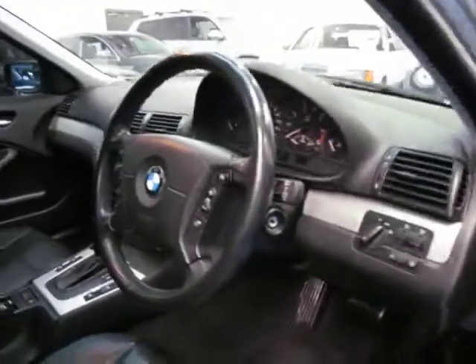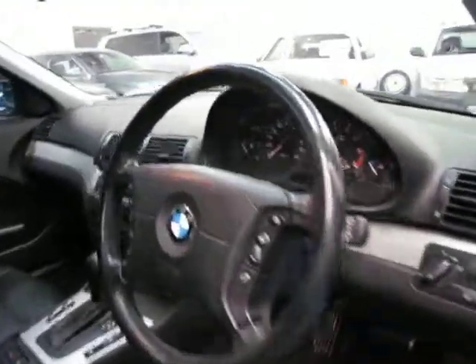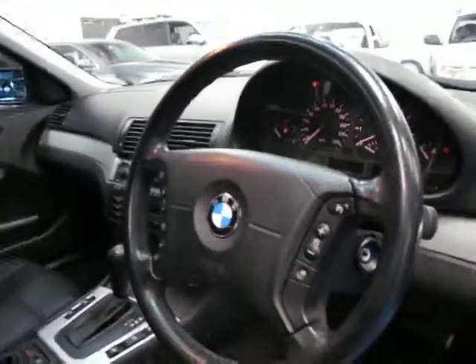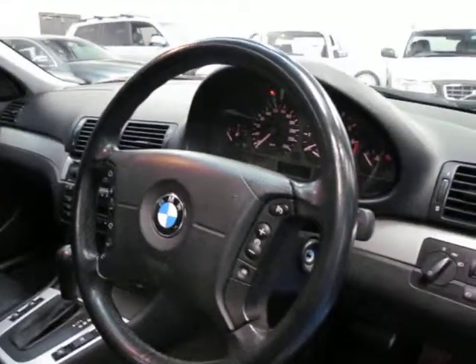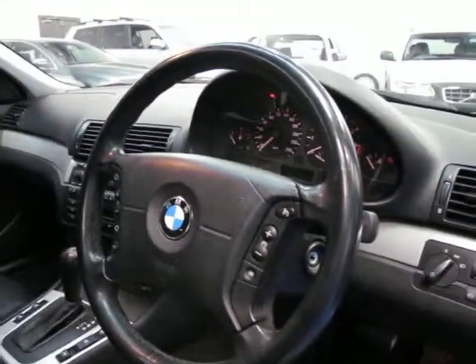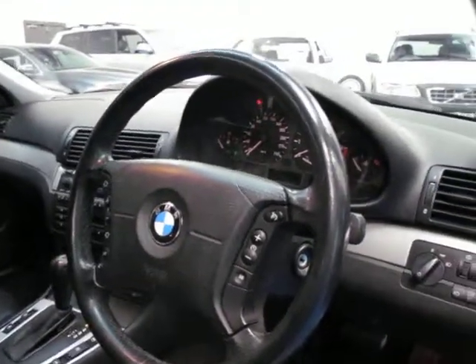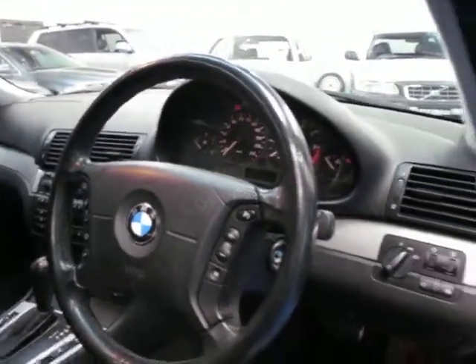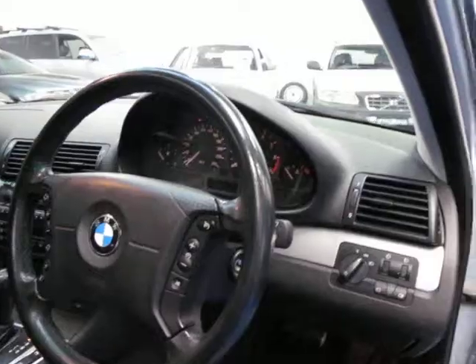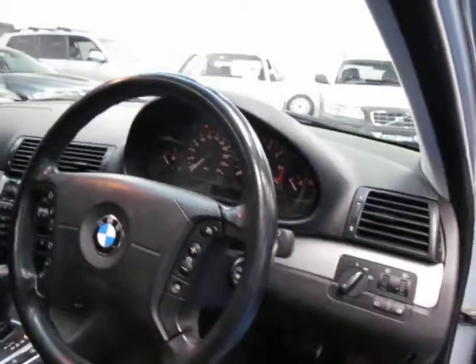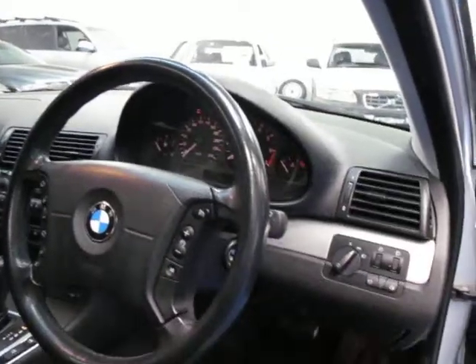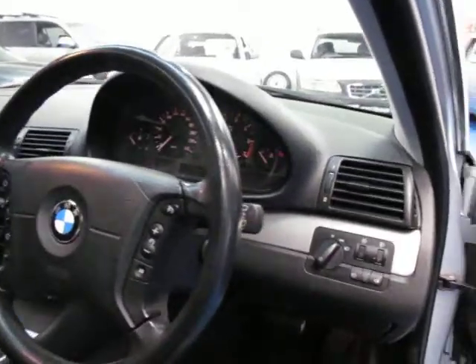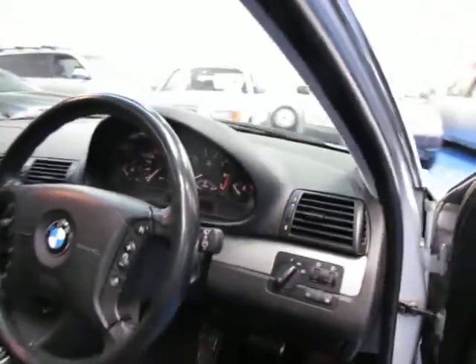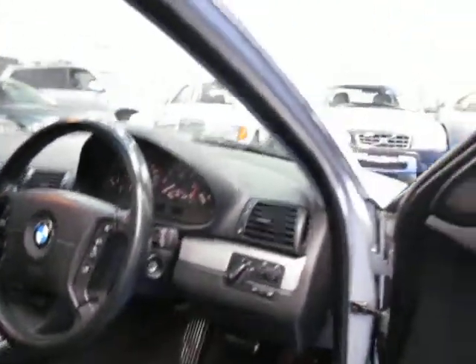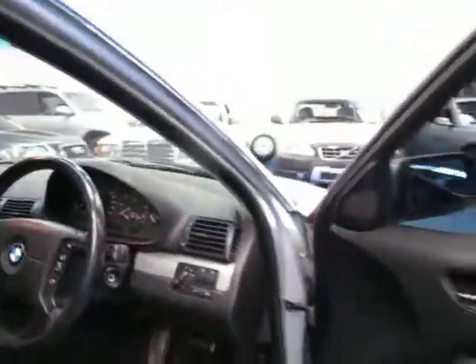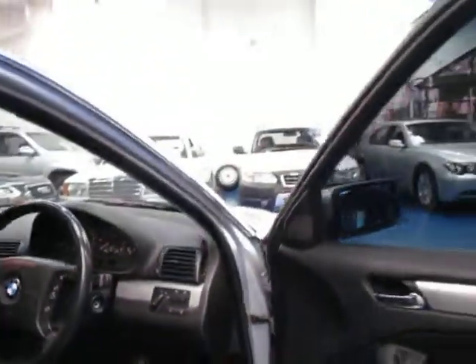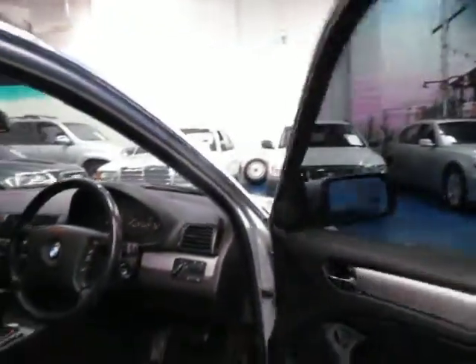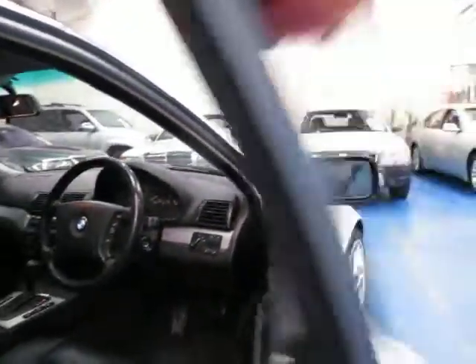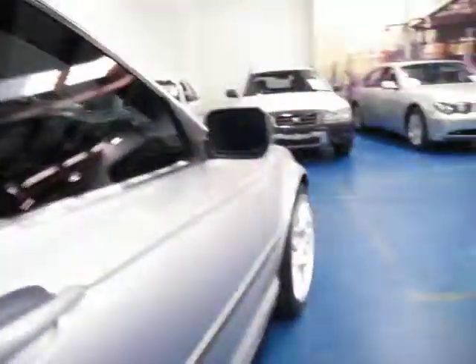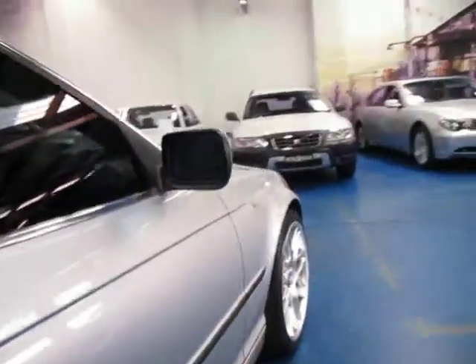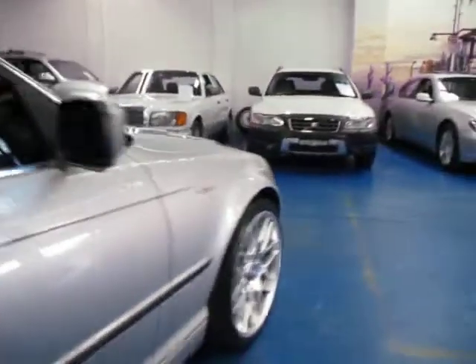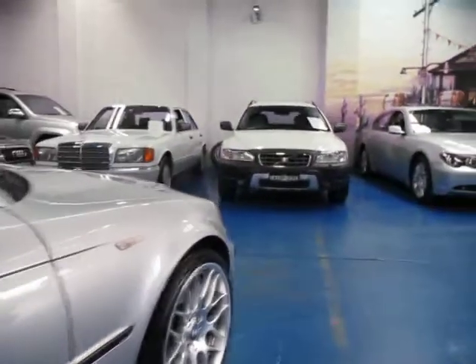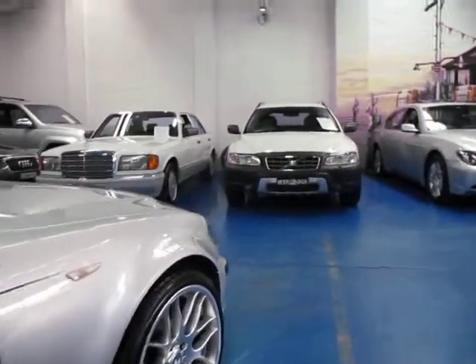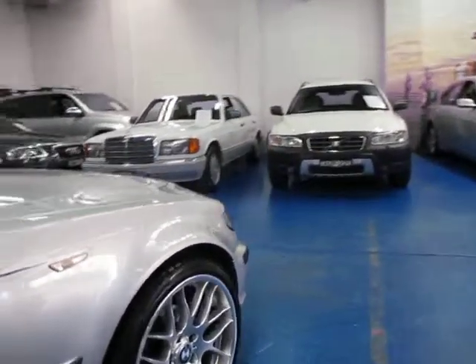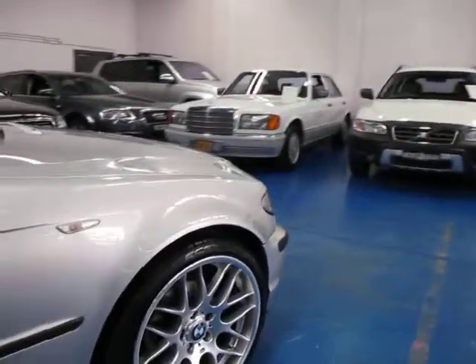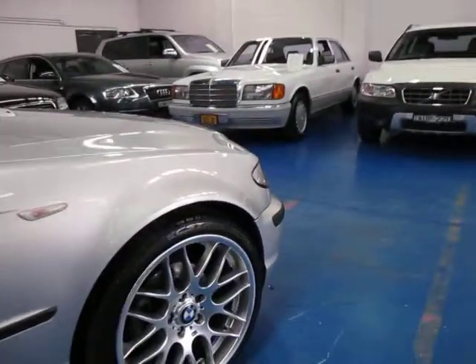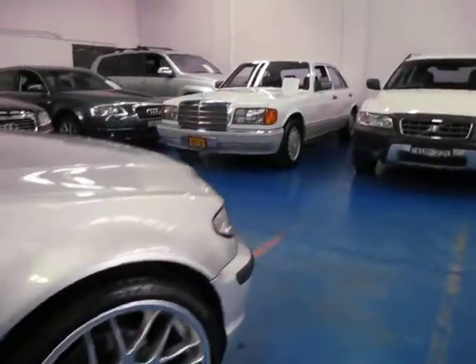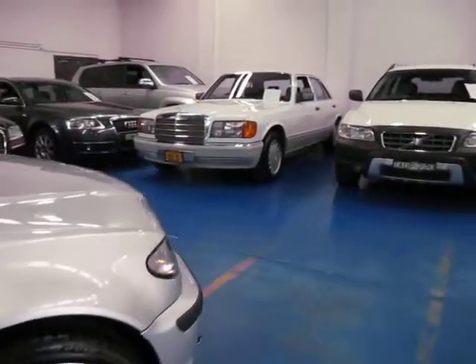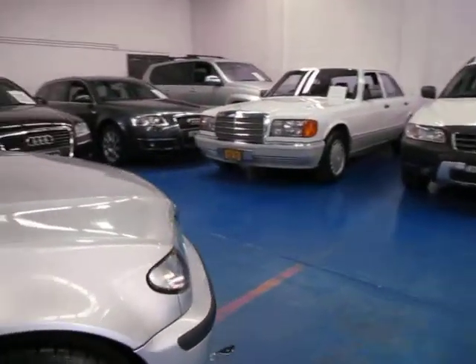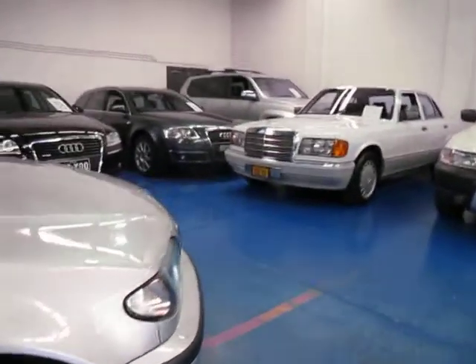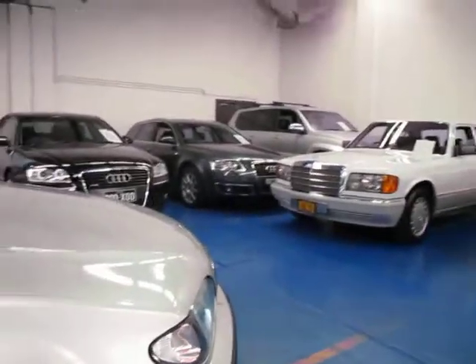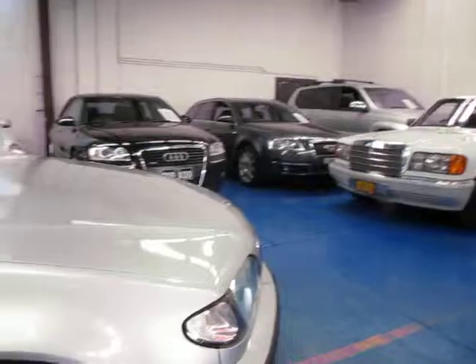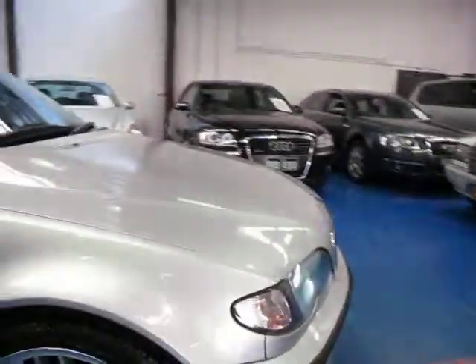The 320i has an updated steering wheel with controls on the wheel, which is great. It's got cruise control as well — just a few extra little bits and pieces you get on top of the 318i, but second hand there's no real difference in price.